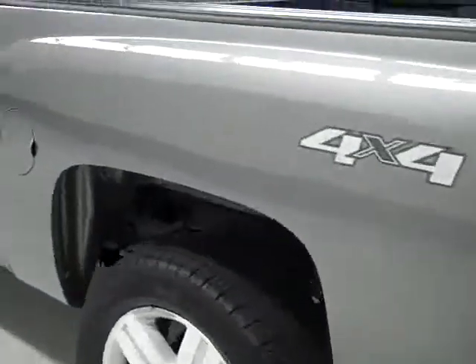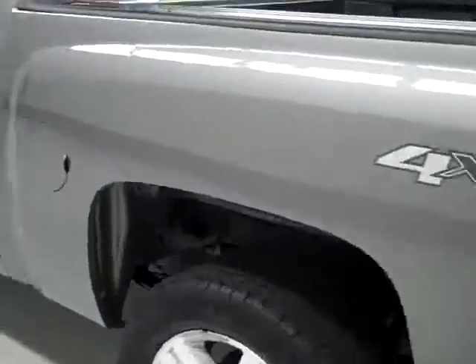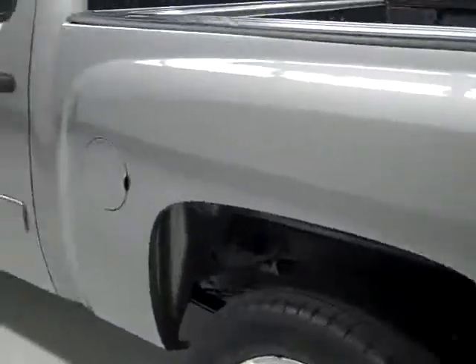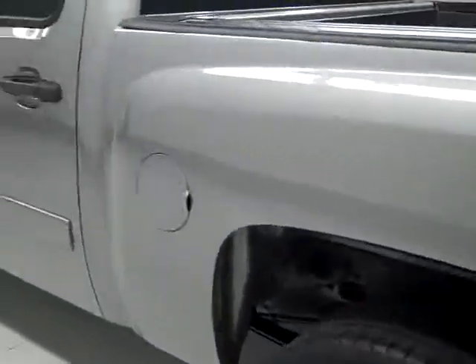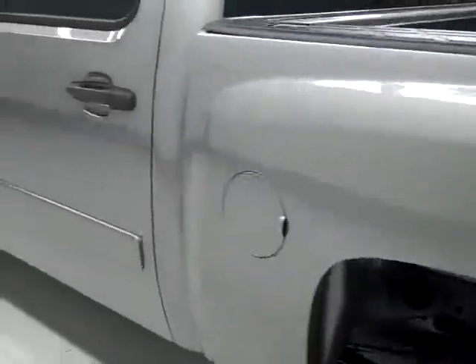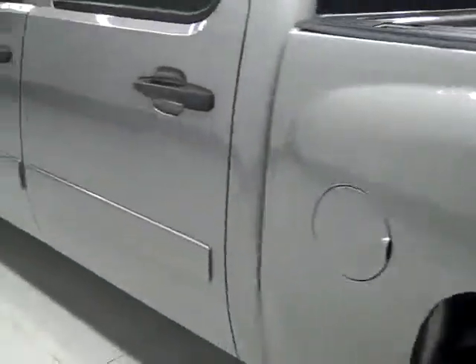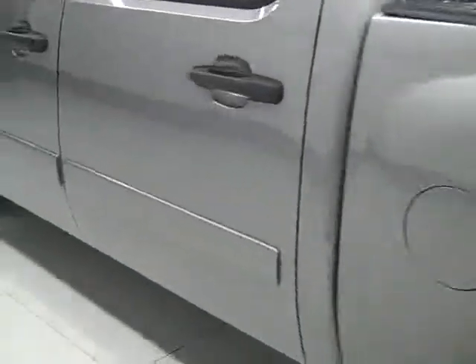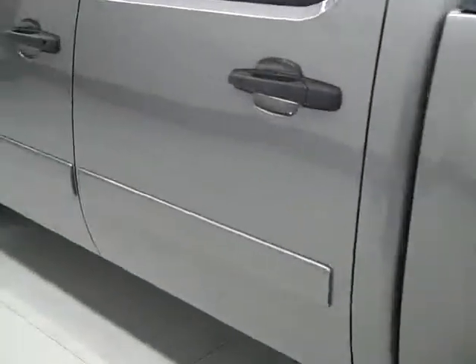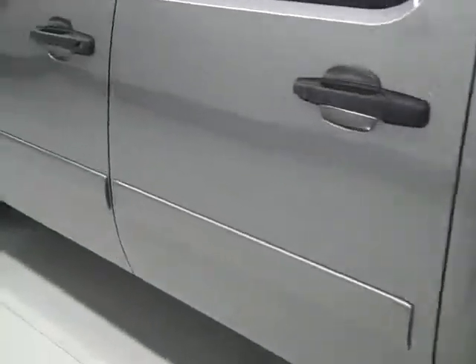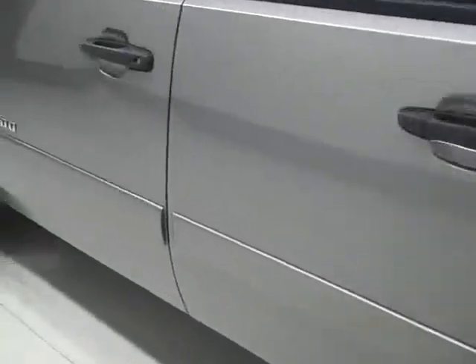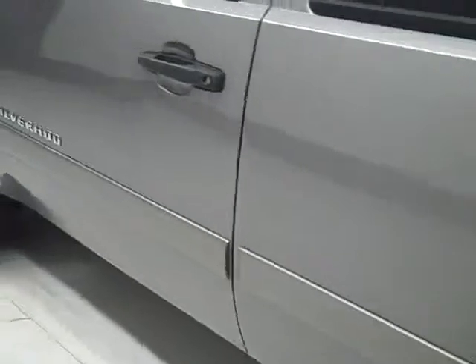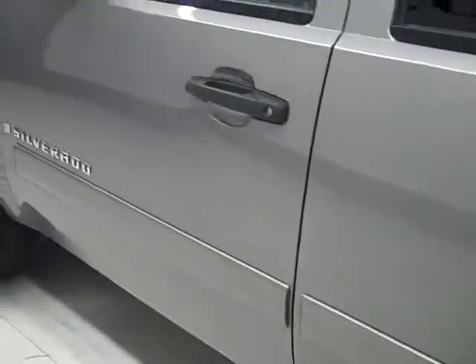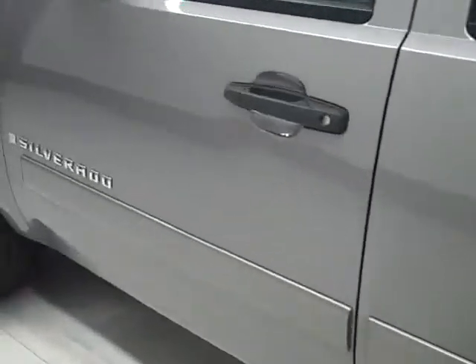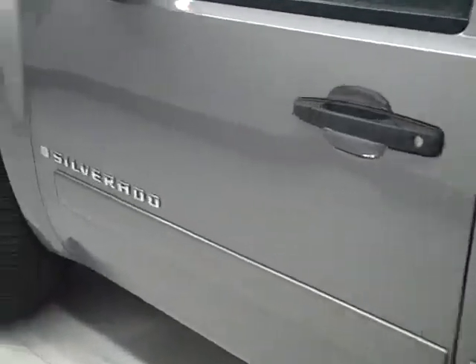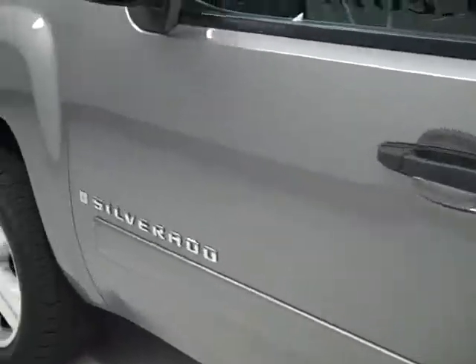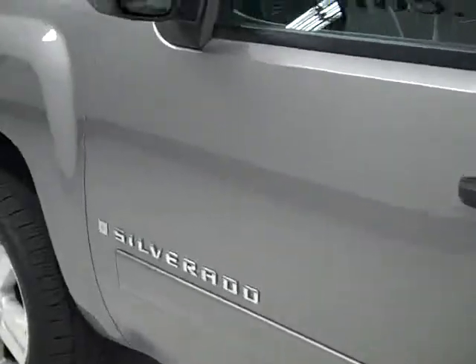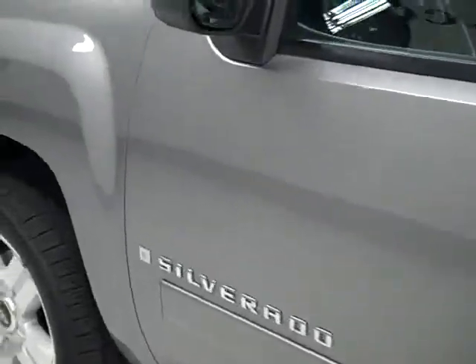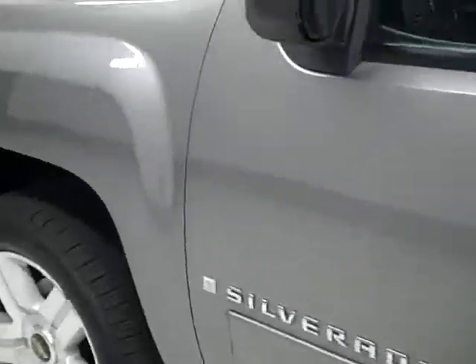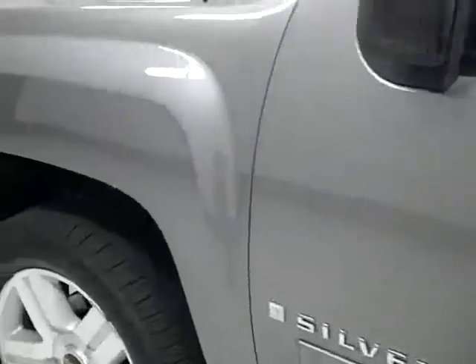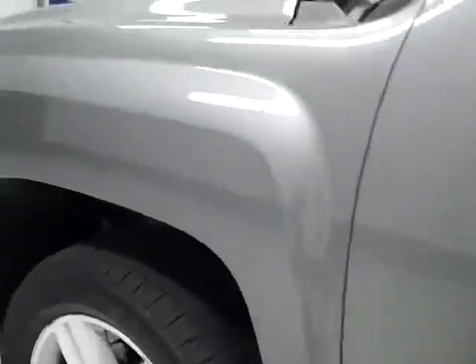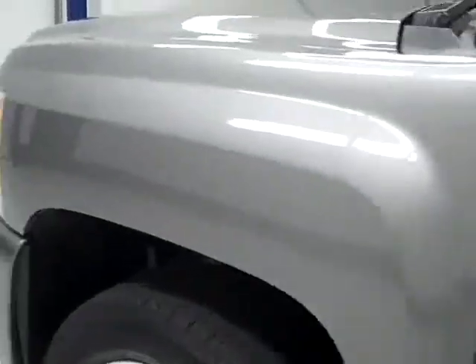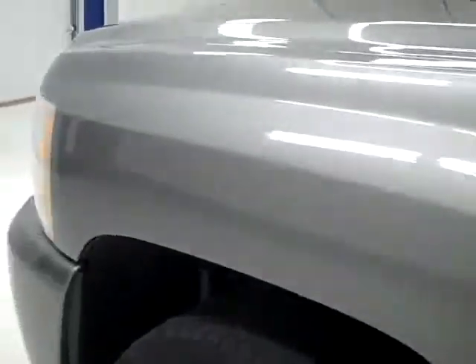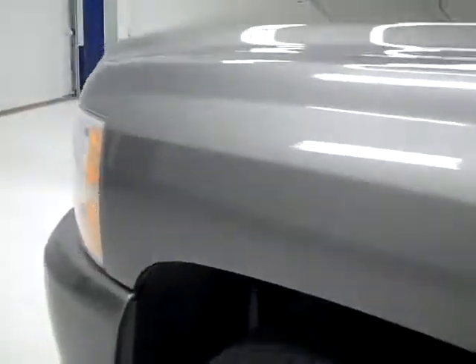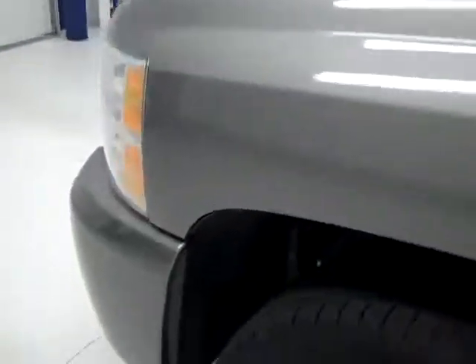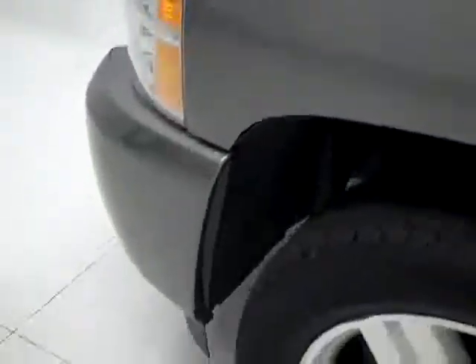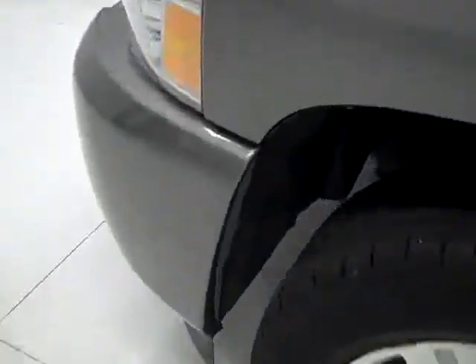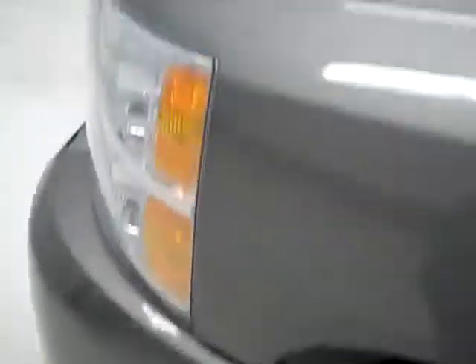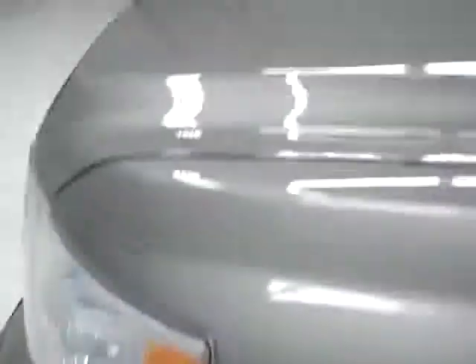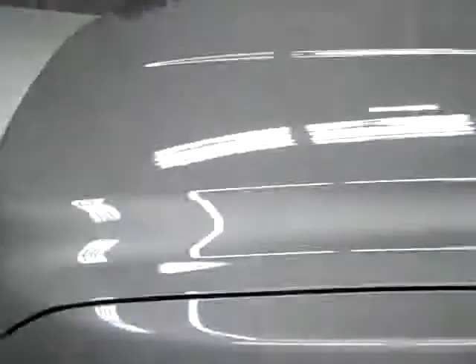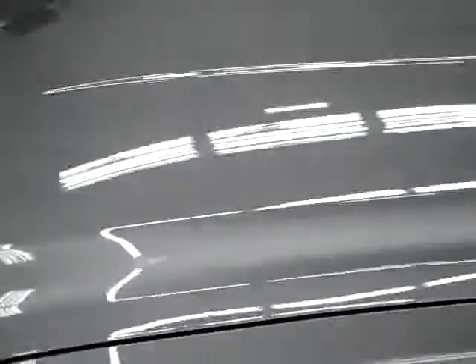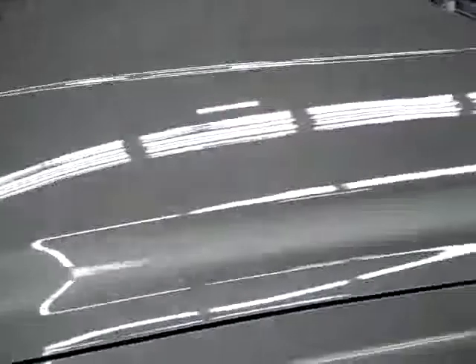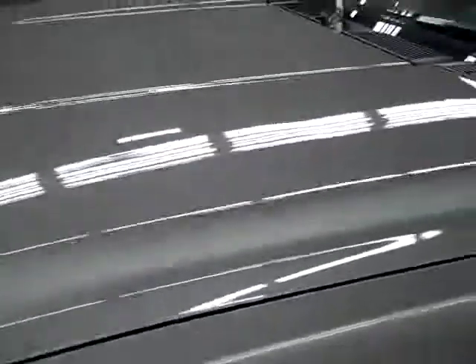Going down this side again, it's very clean, shiny paint. No dents or scratches here either. Hood is nice and clean too.